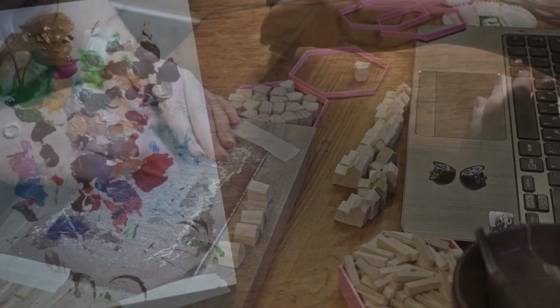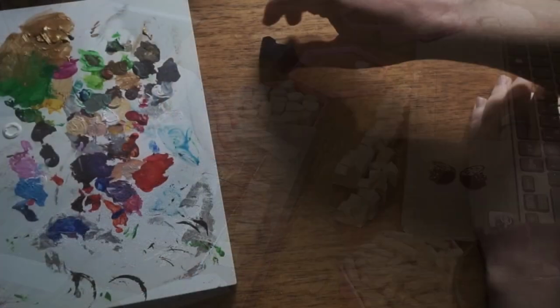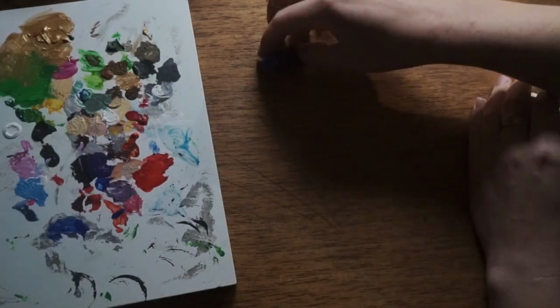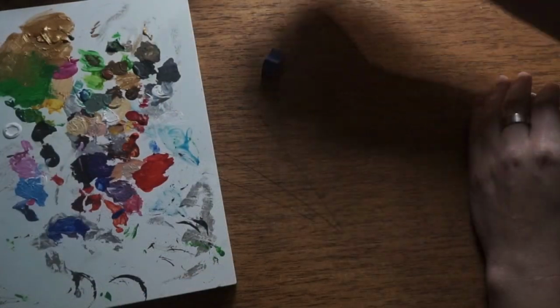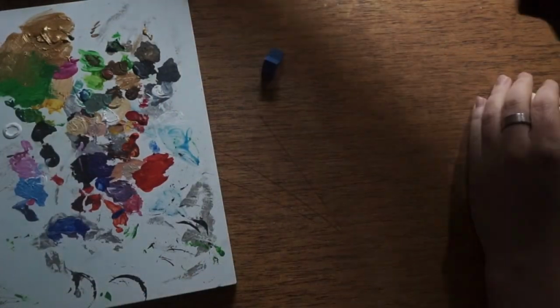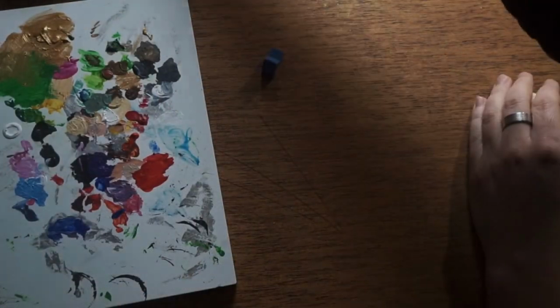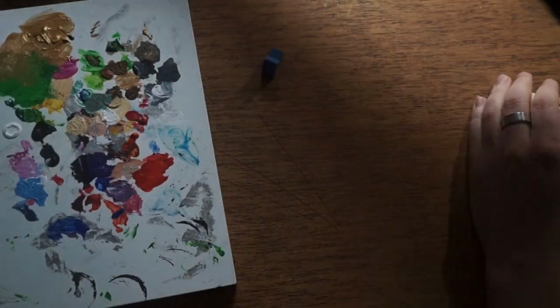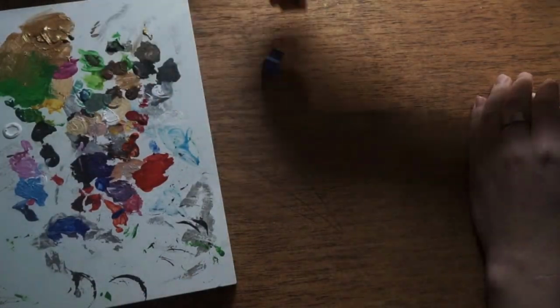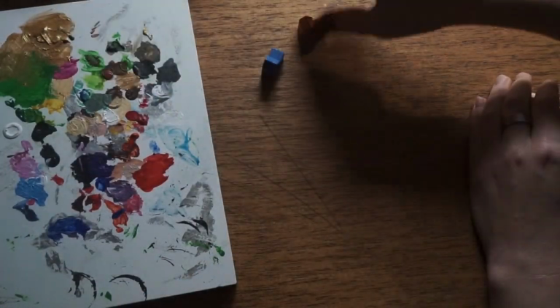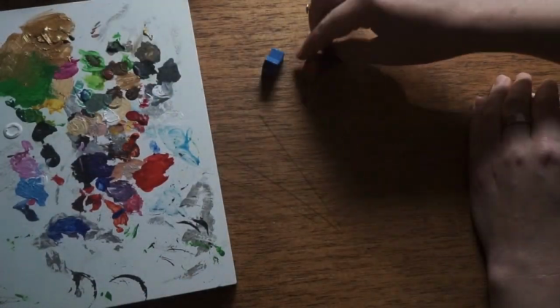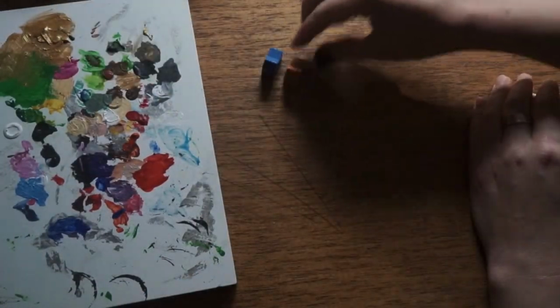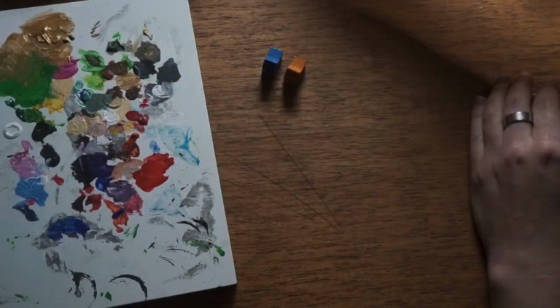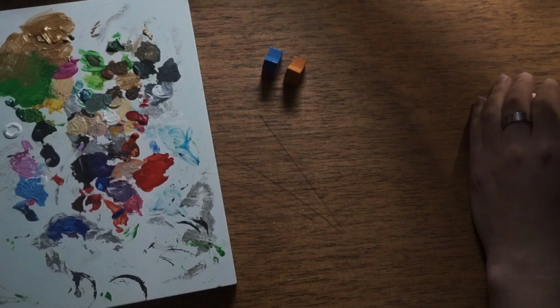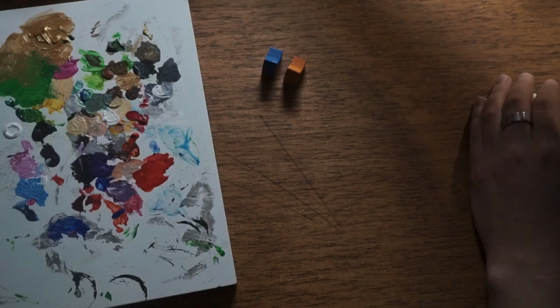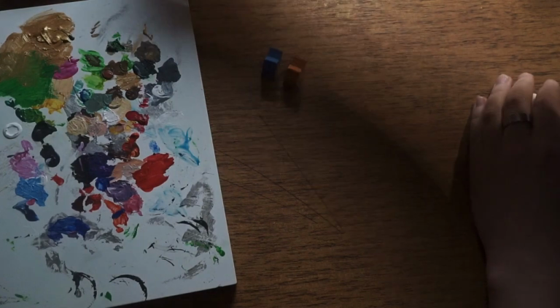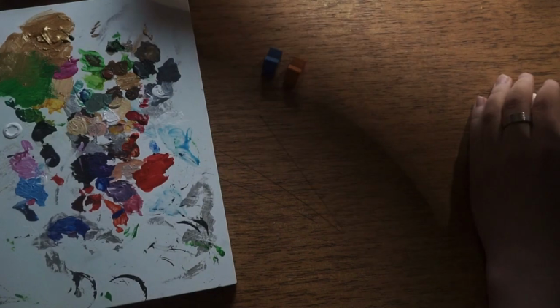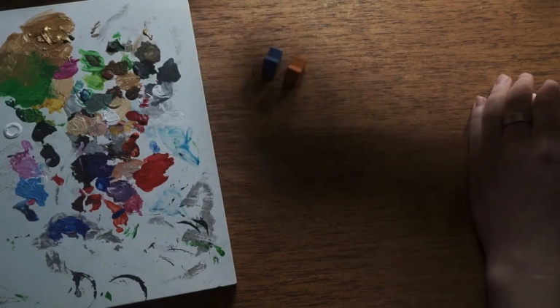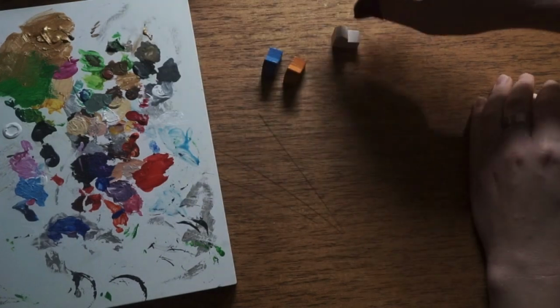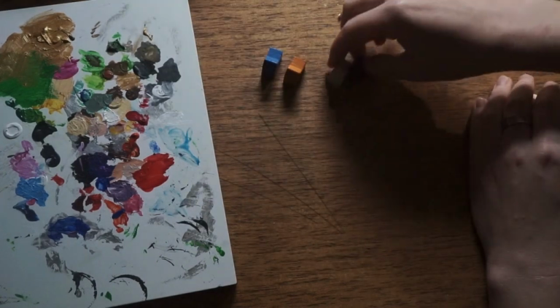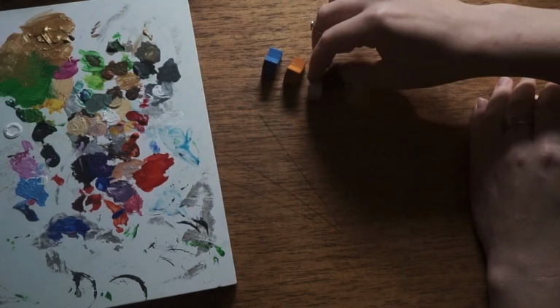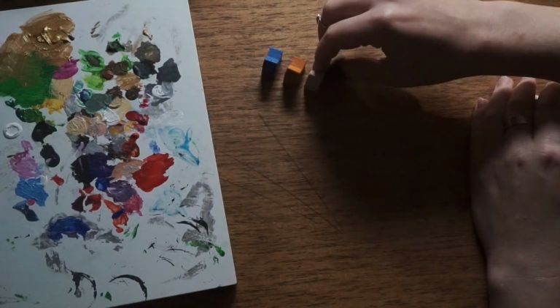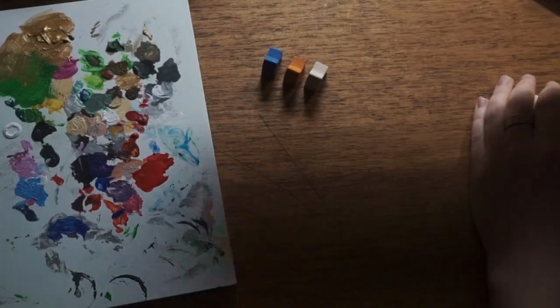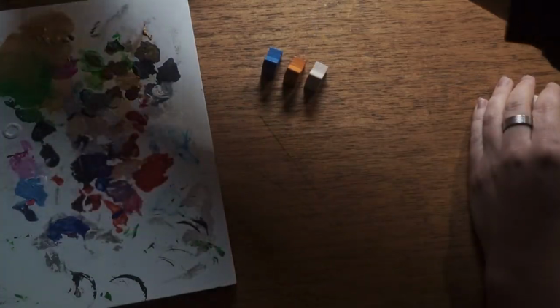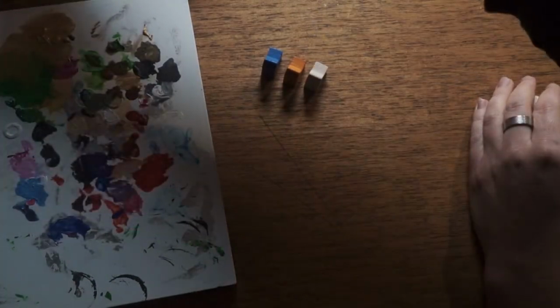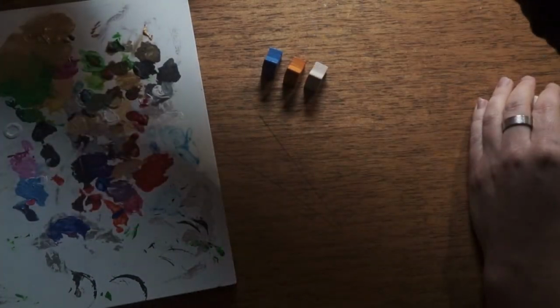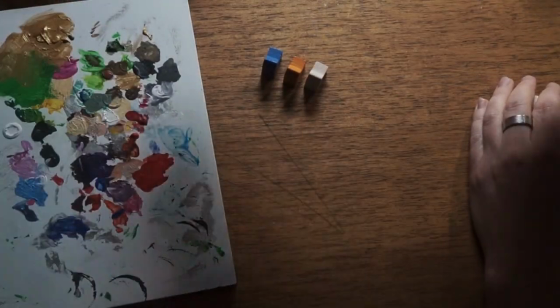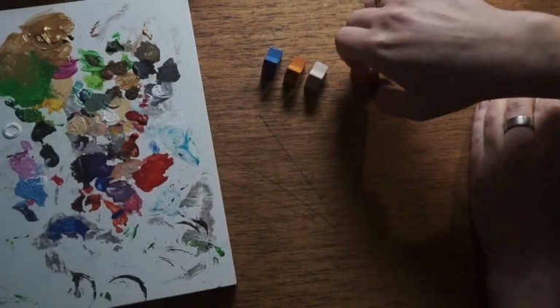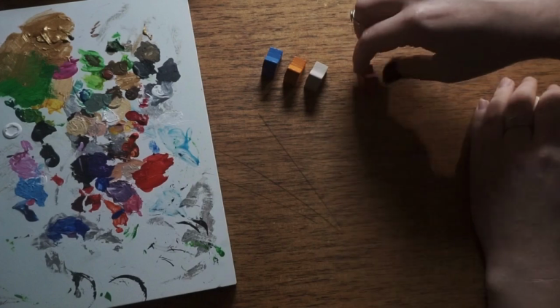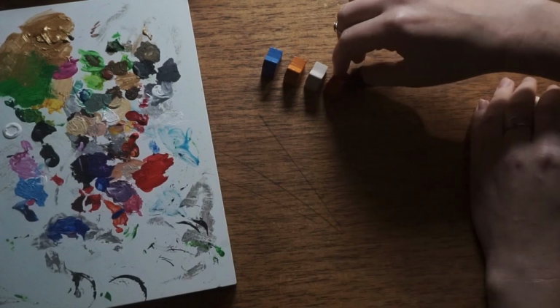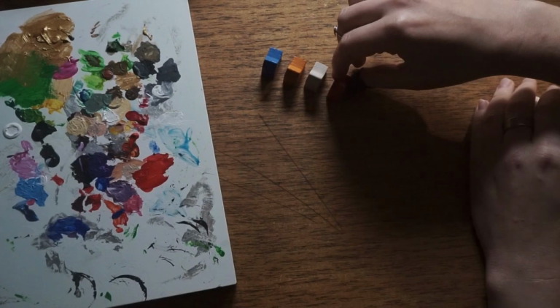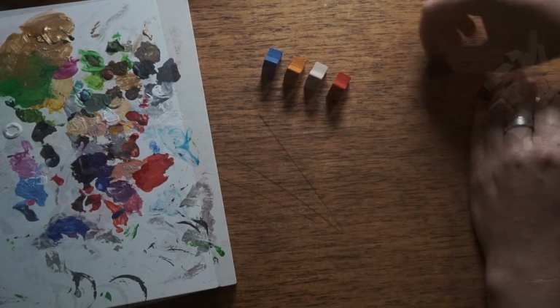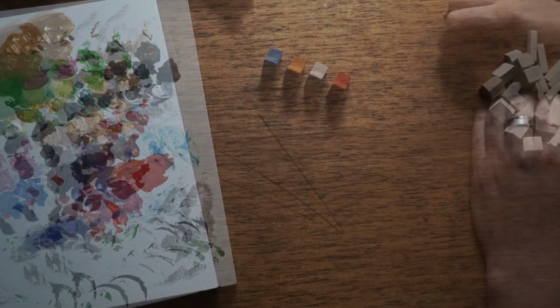After I sanded all the pieces and completely moved my creative studio, there was time for painting. I used acrylic paint from a local store in colors that were missing in my Catan set.